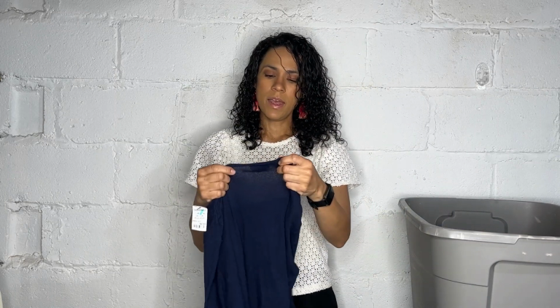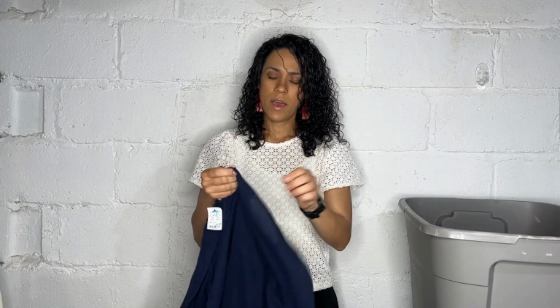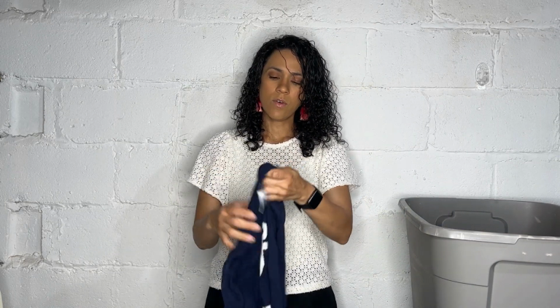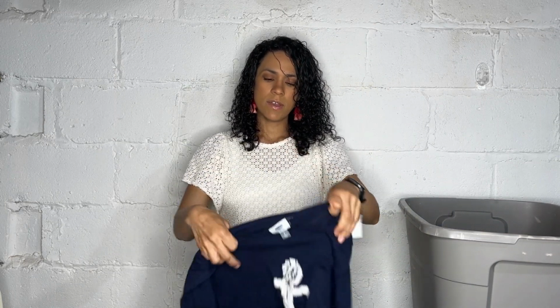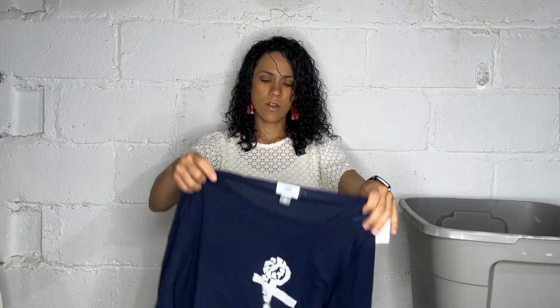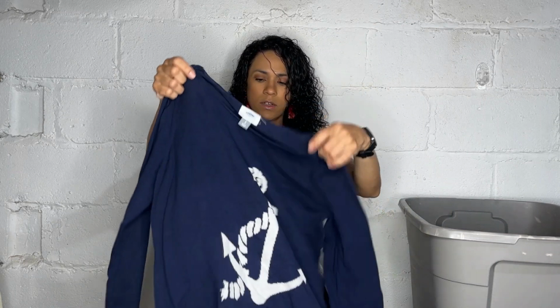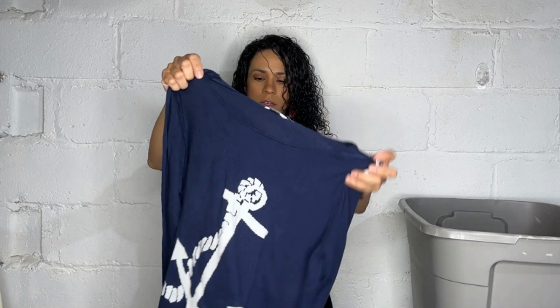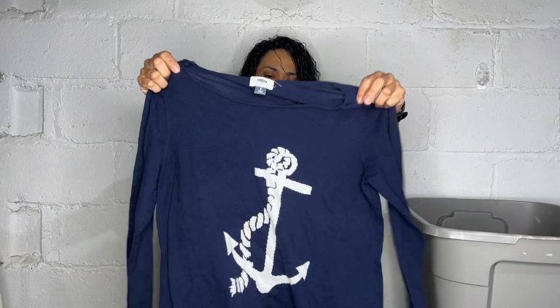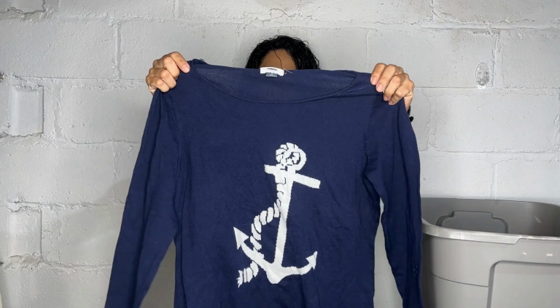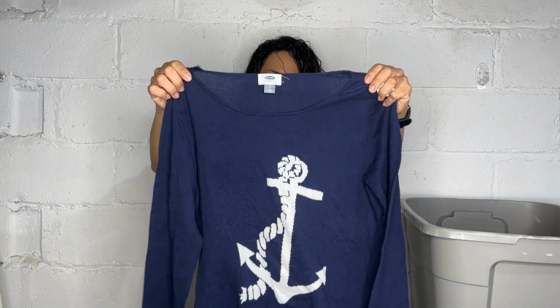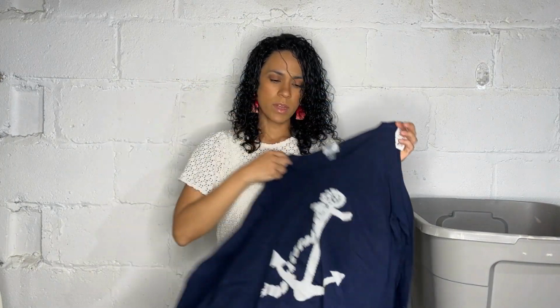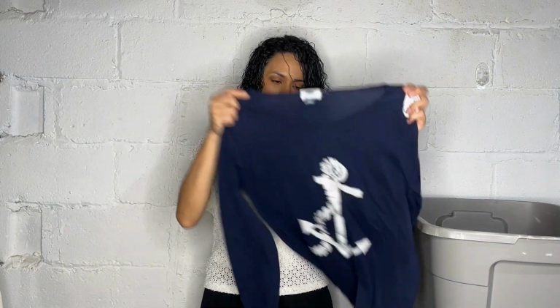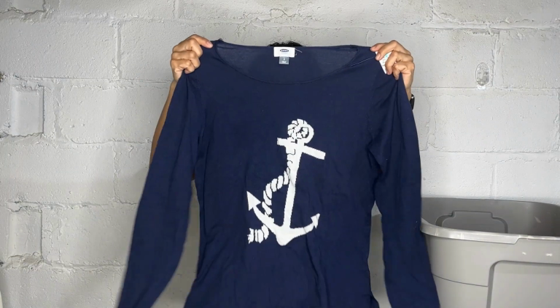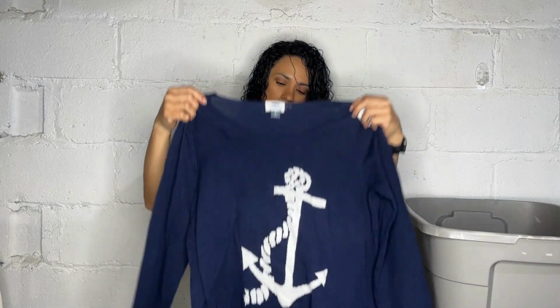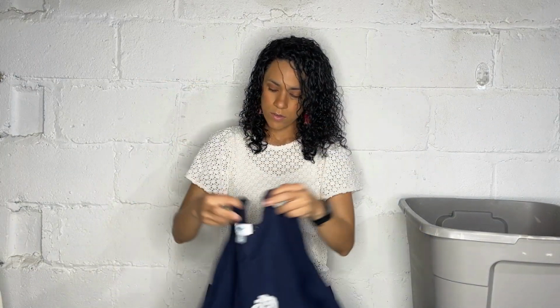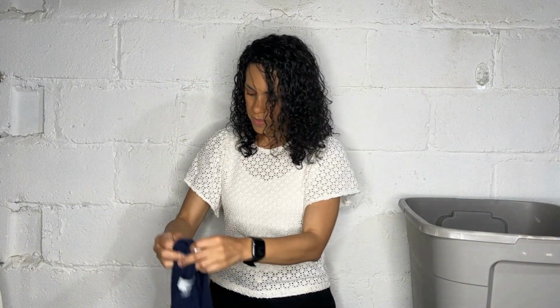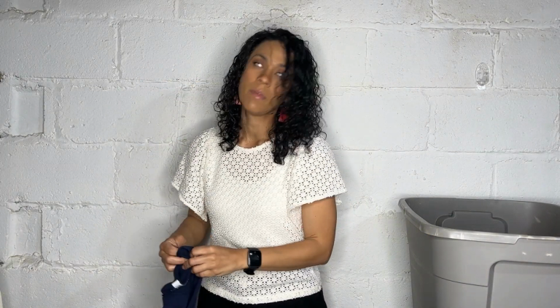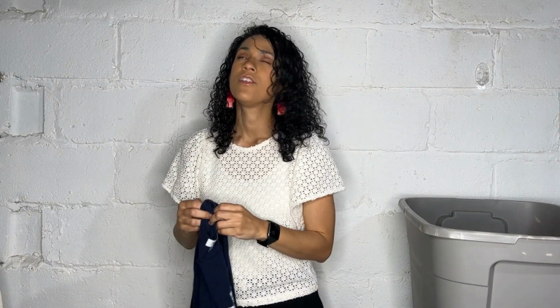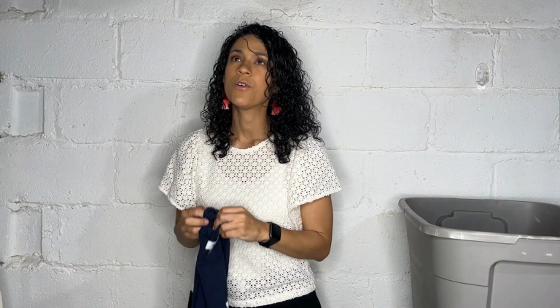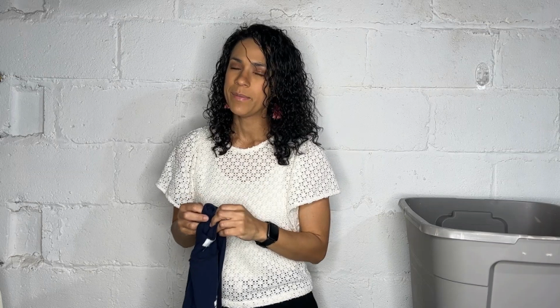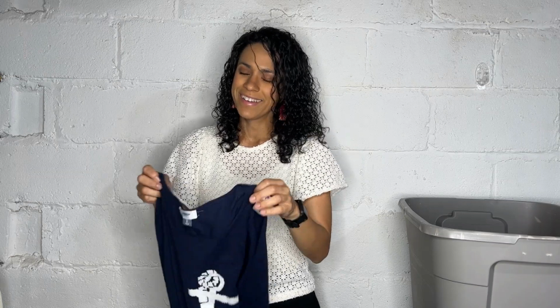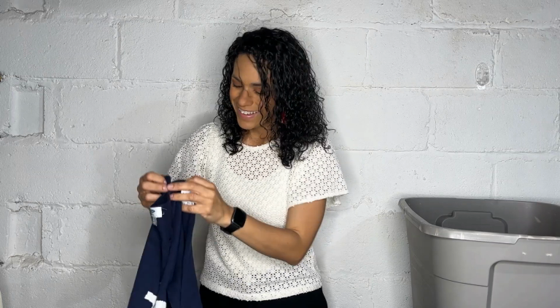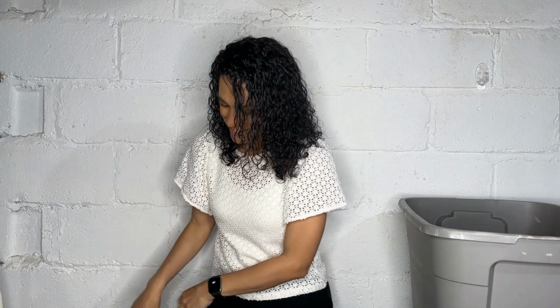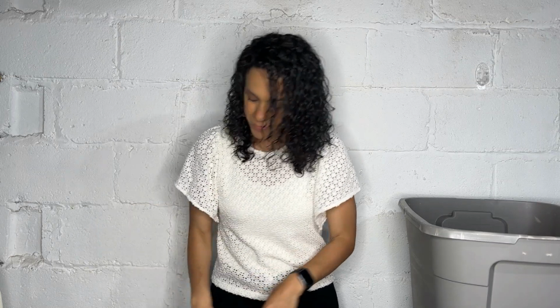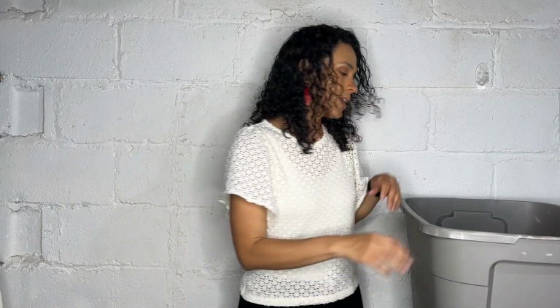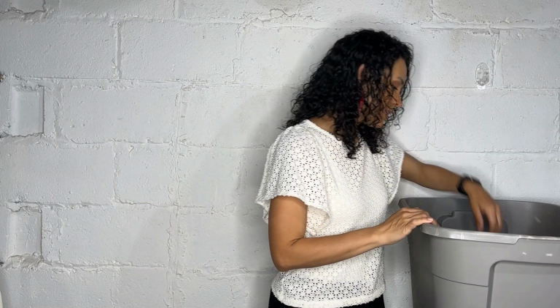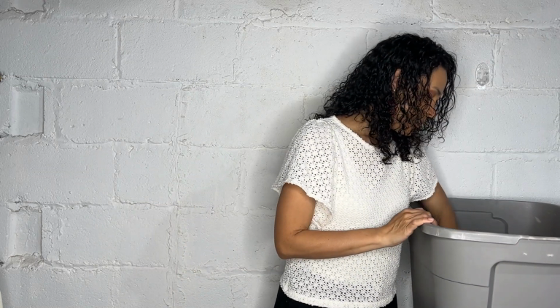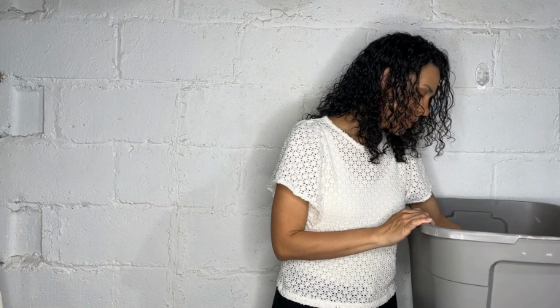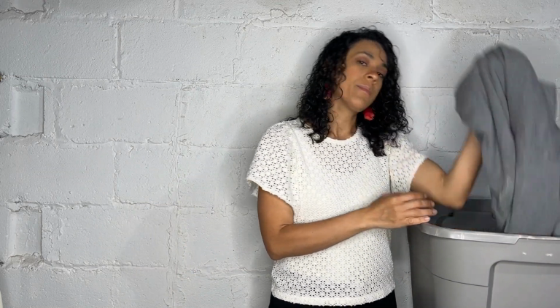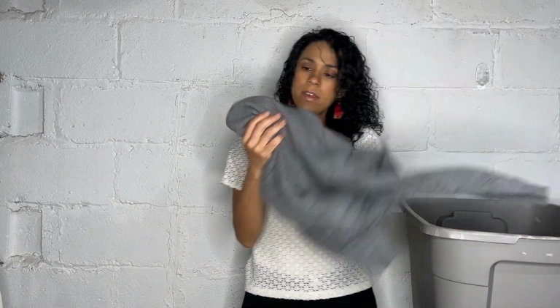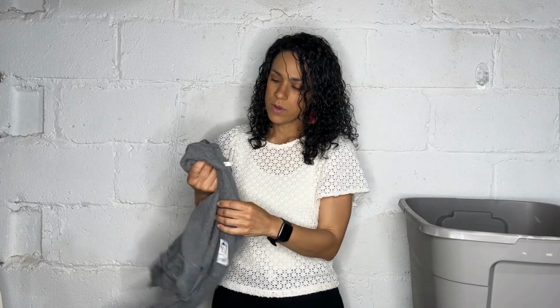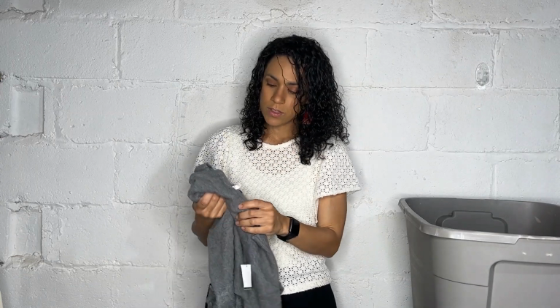Next we have this Old Navy, size large, navy blue sweater with an anchor print — so a nautical theme. I like picking up Old Navy especially when it's a larger size.